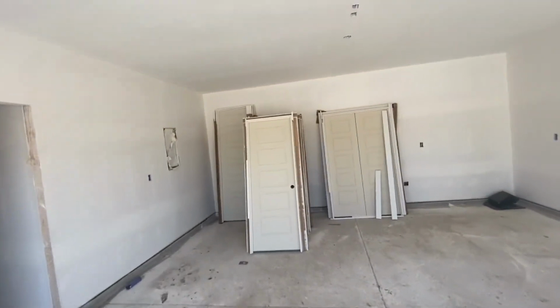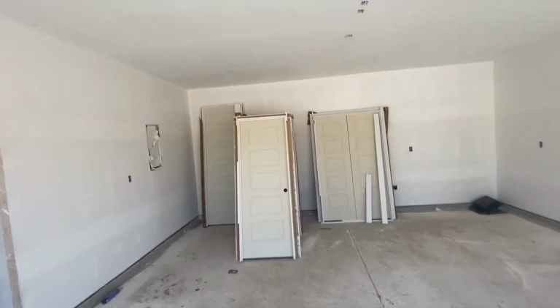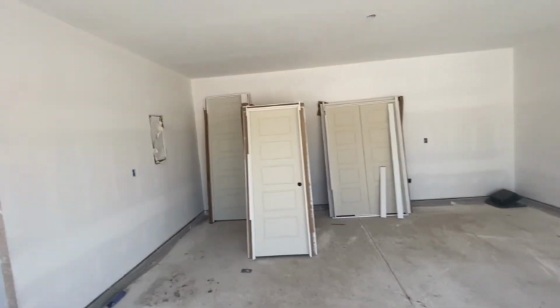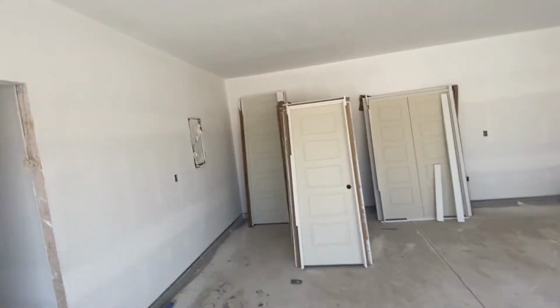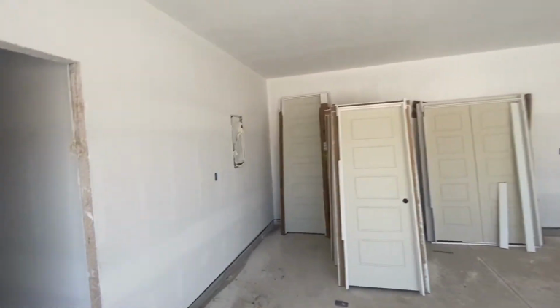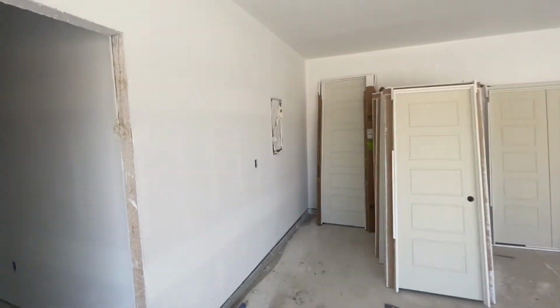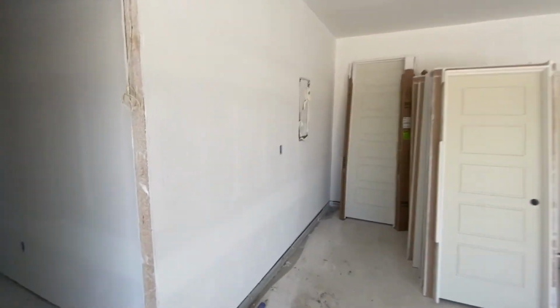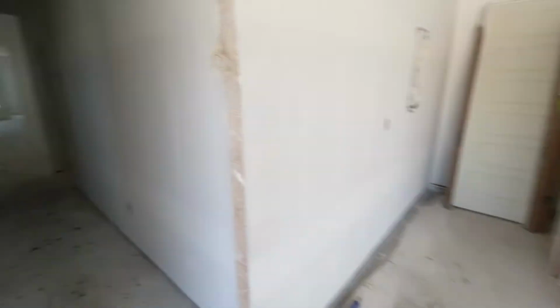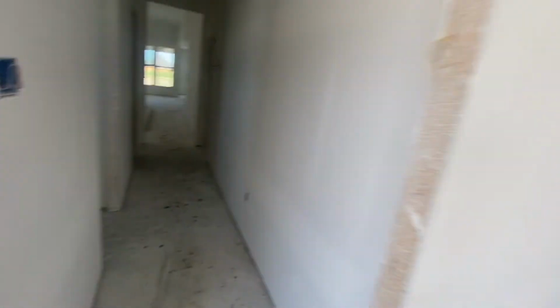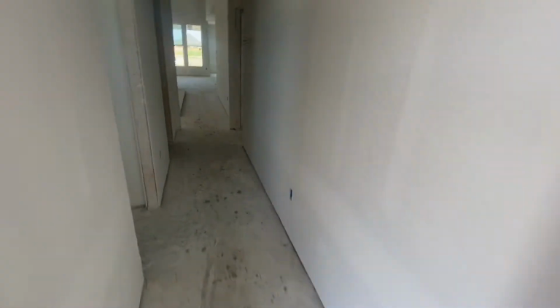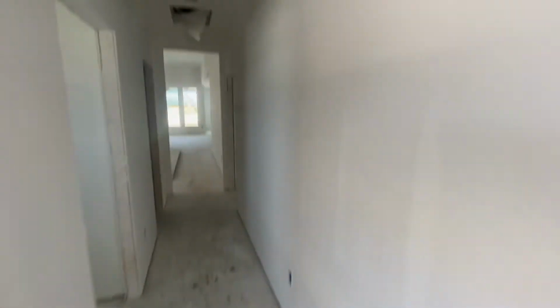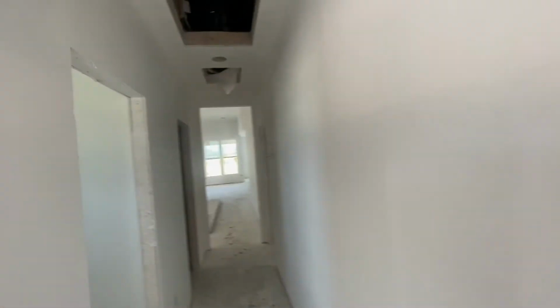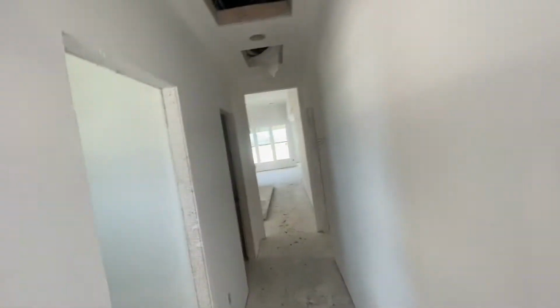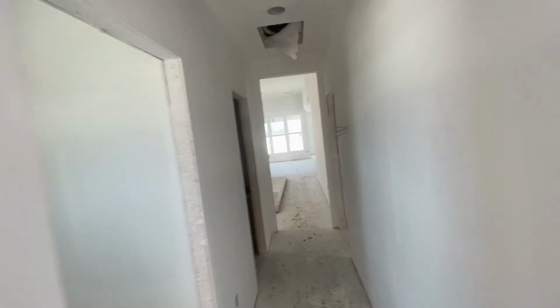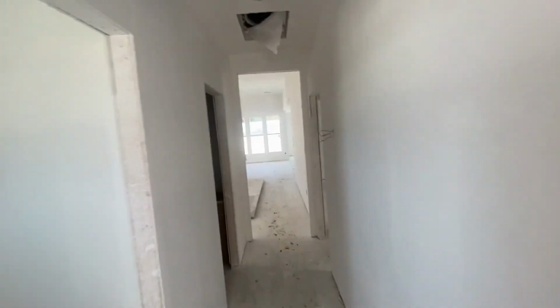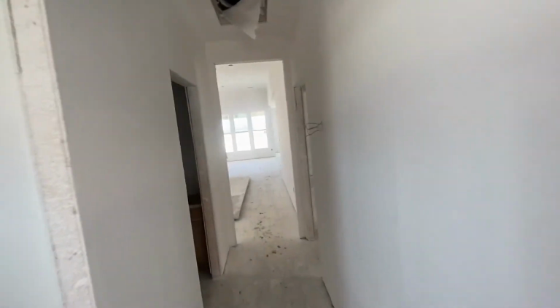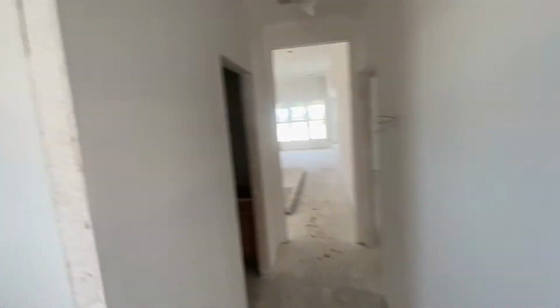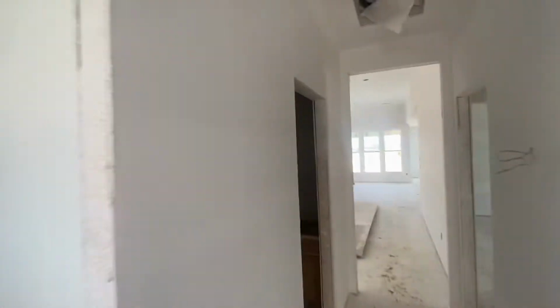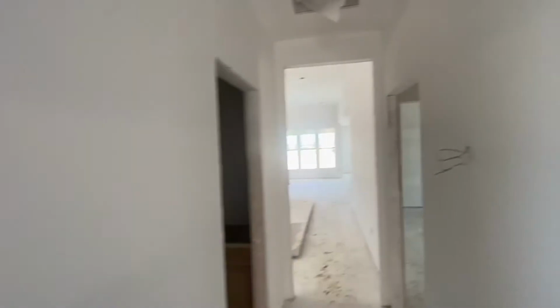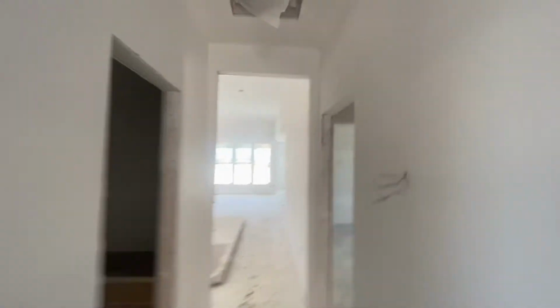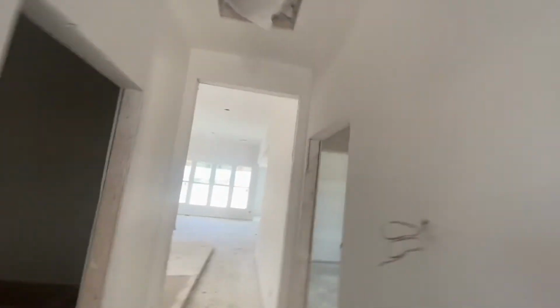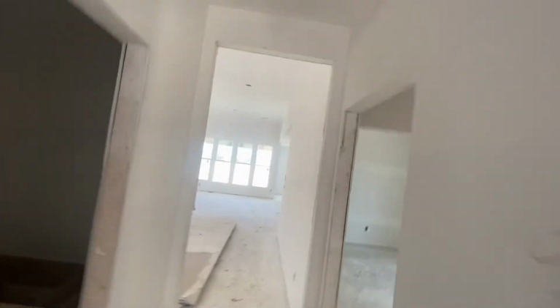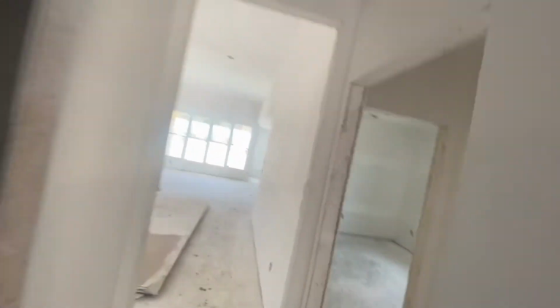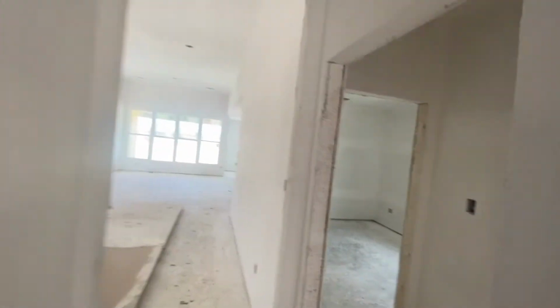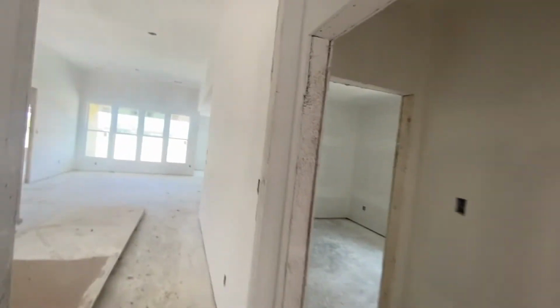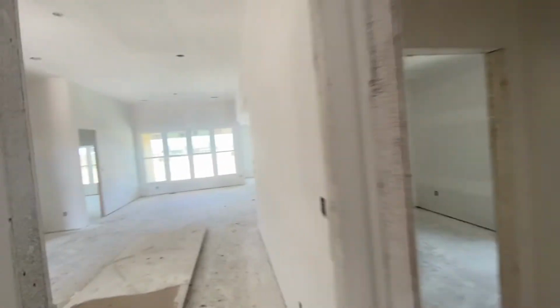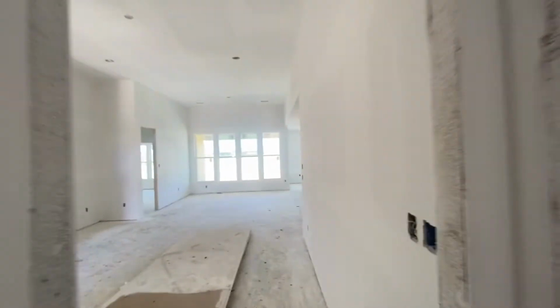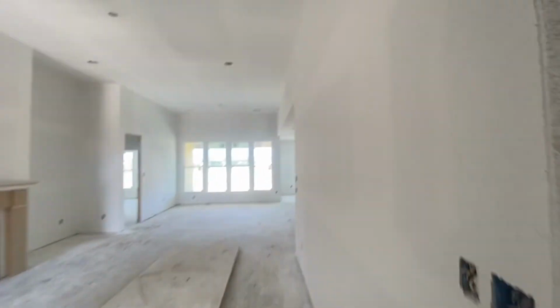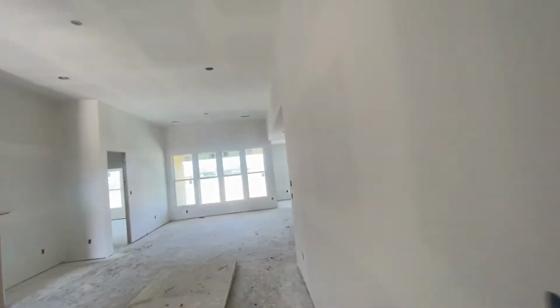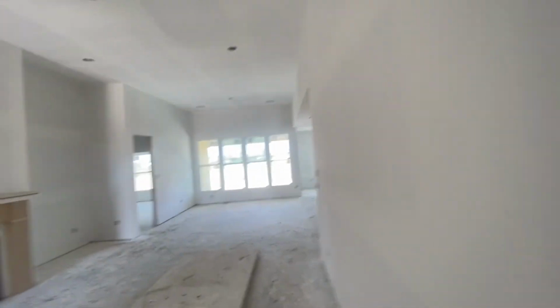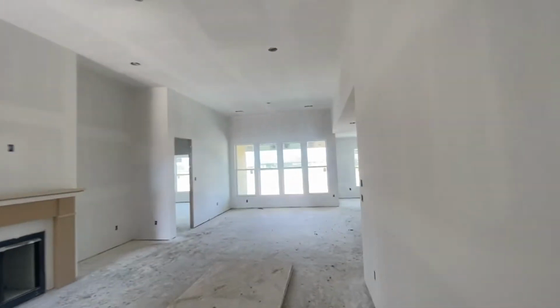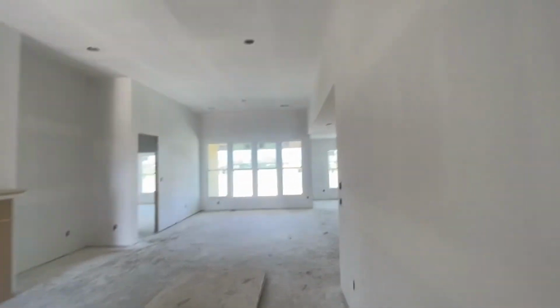We're waiting on the crown molding to come in to start installing everything there, so then you'll see everything start going up and we'll be moving on to paint.